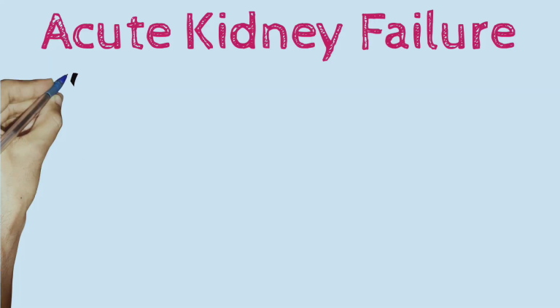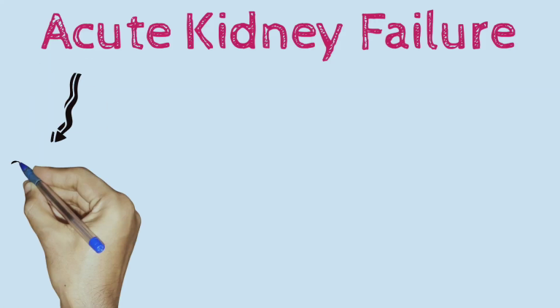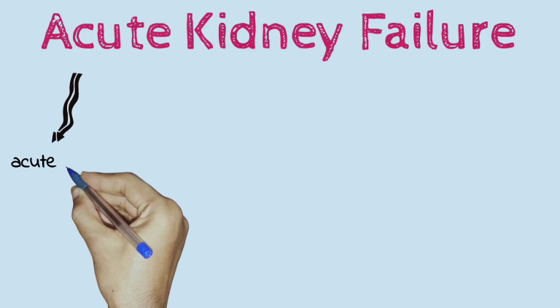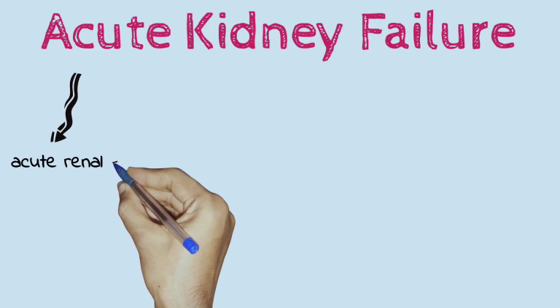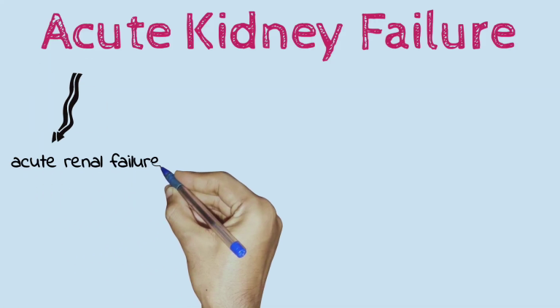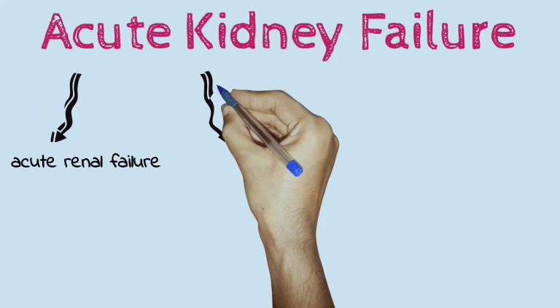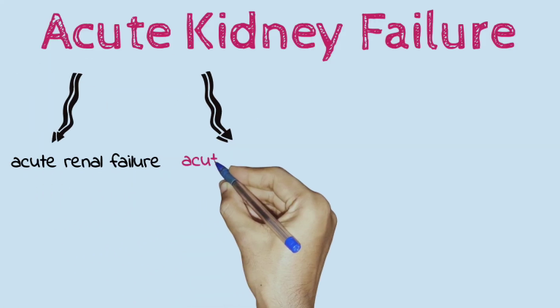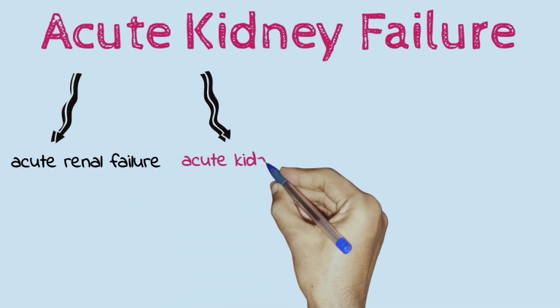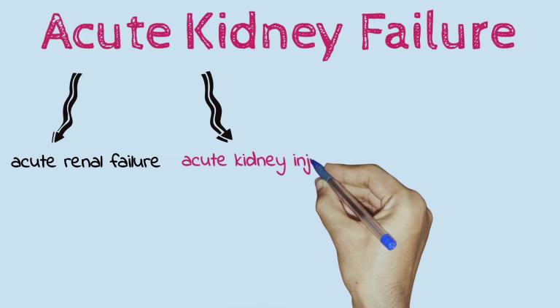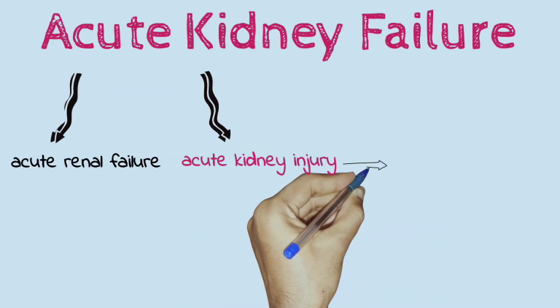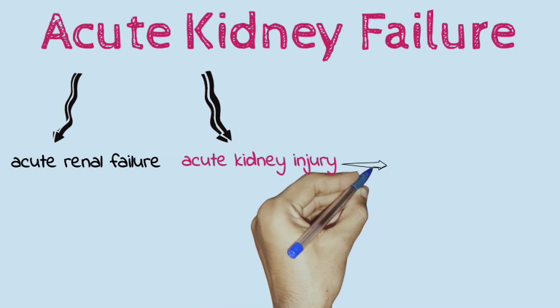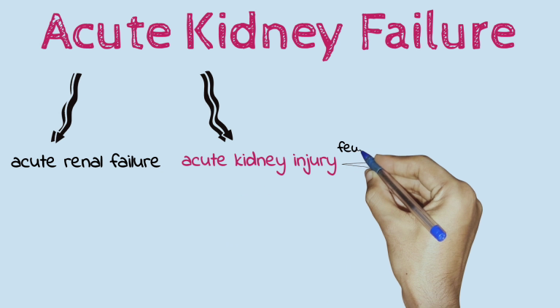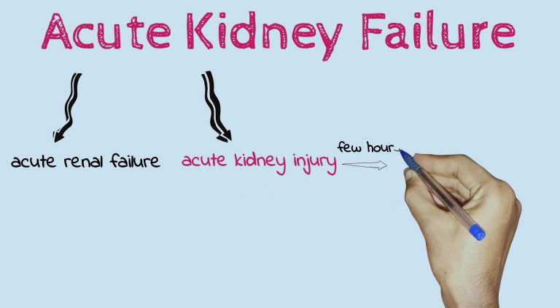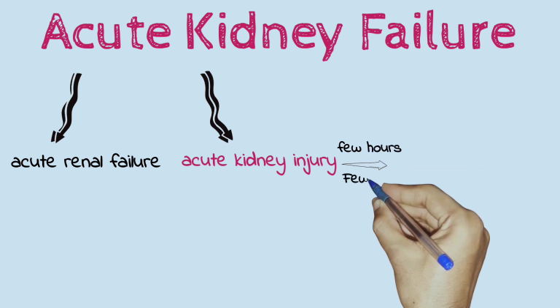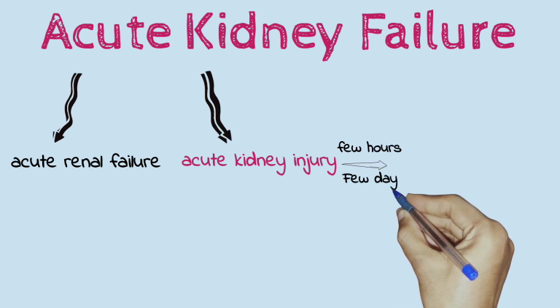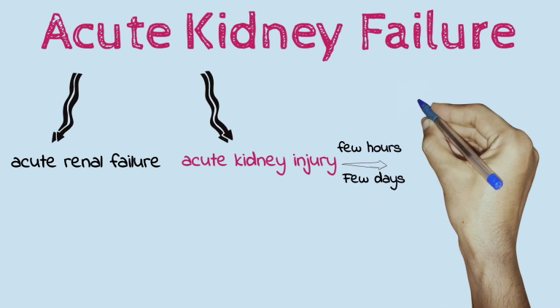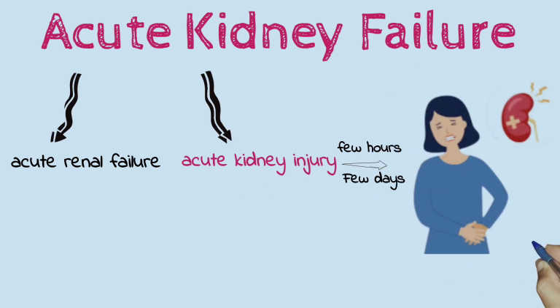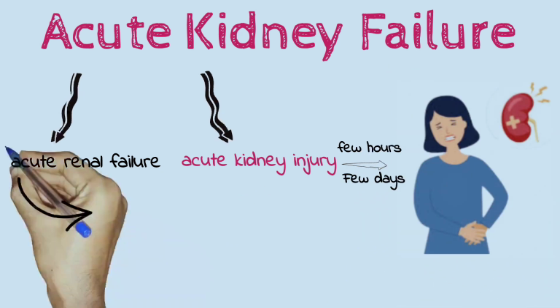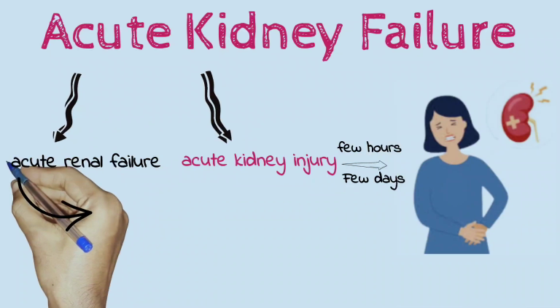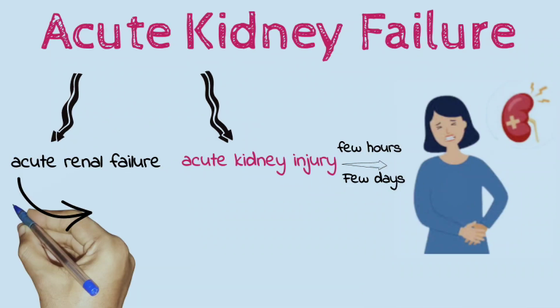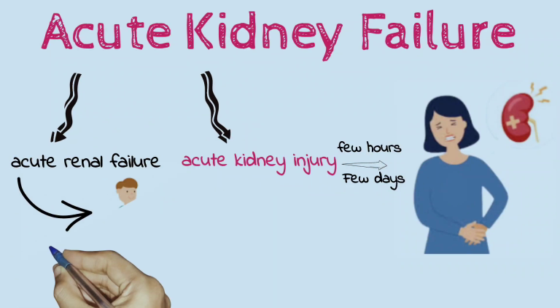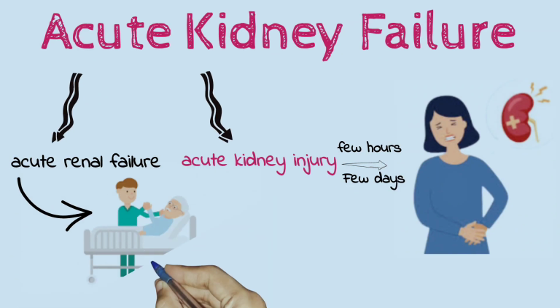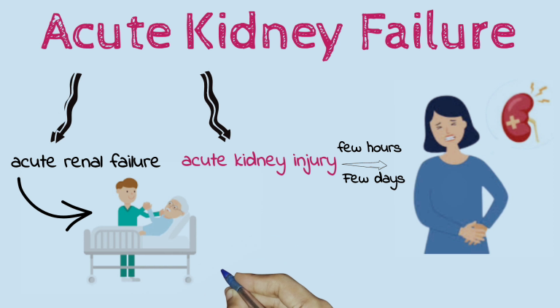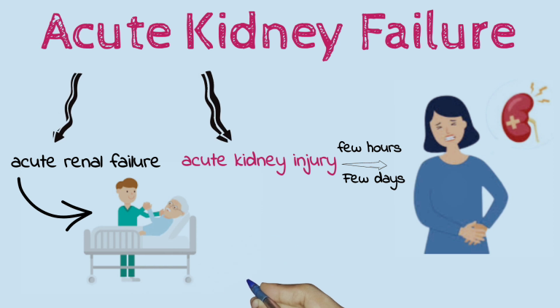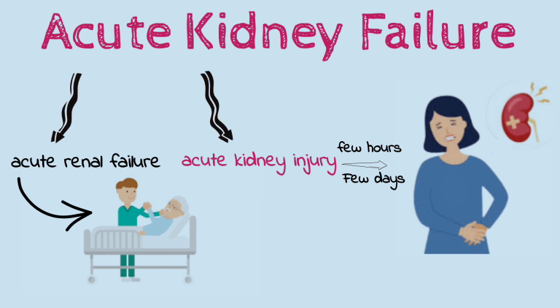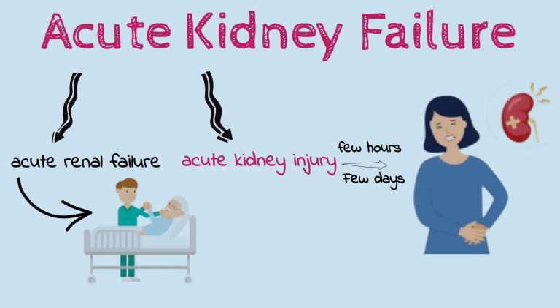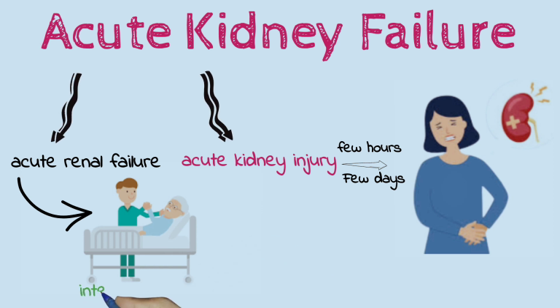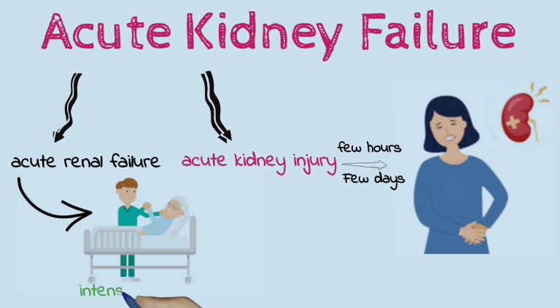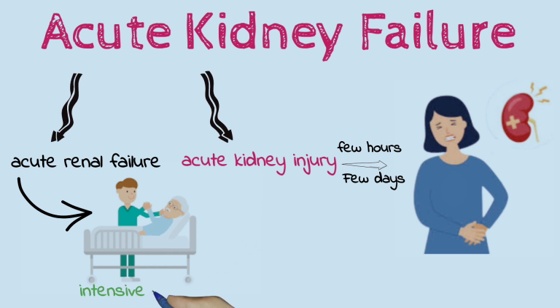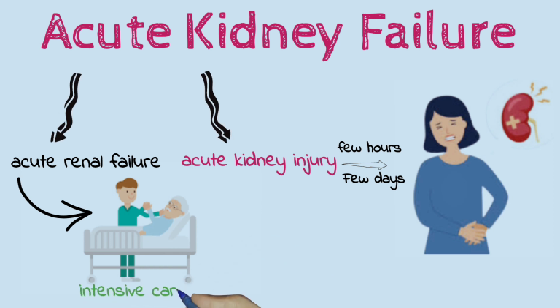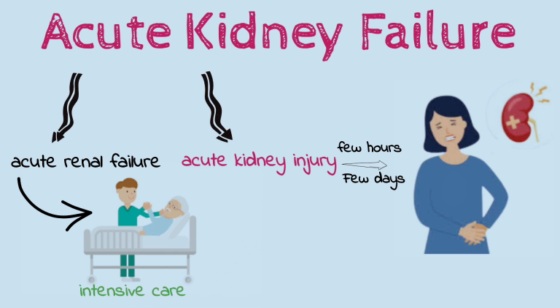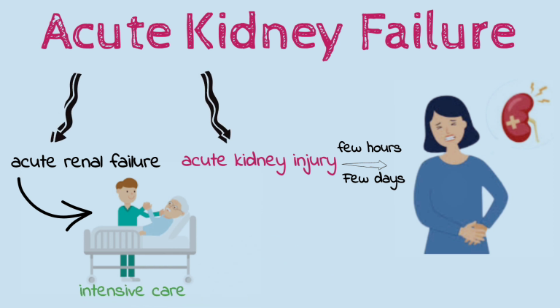Acute kidney failure, also called acute renal failure or acute kidney injury, develops rapidly over a few hours or a few days. Acute kidney failure is most common in people who are already hospitalized, particularly in critically ill people who need intensive care.